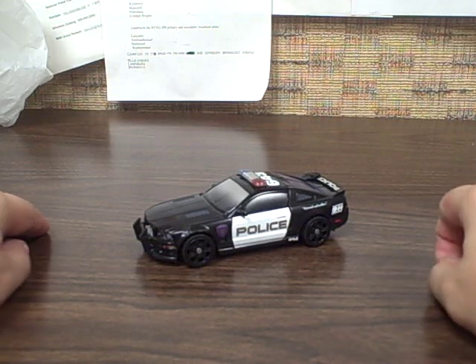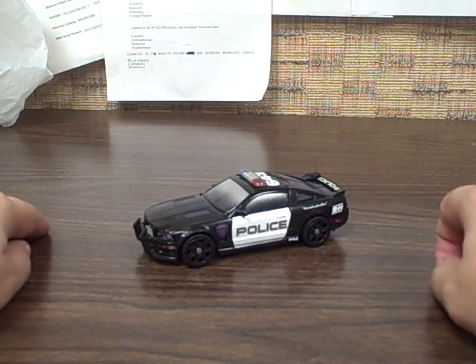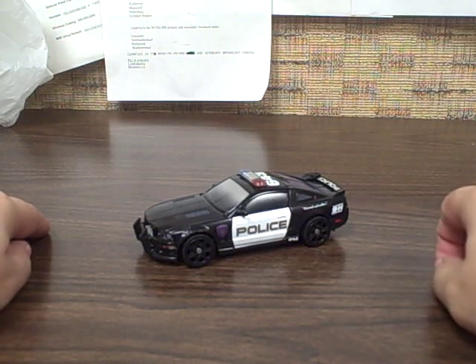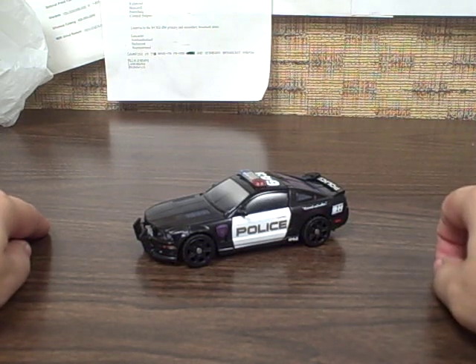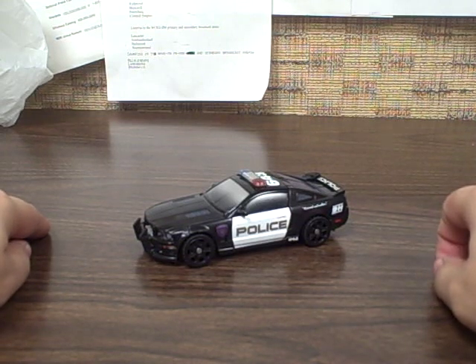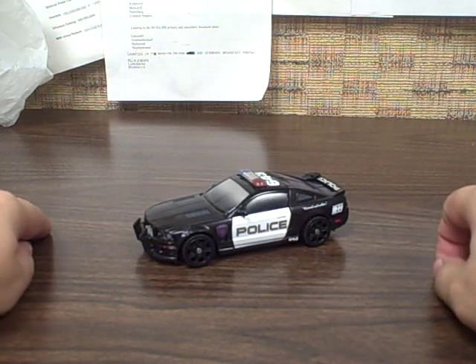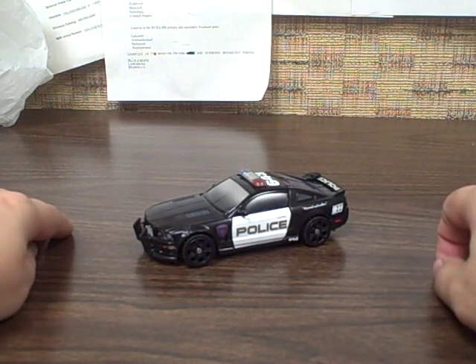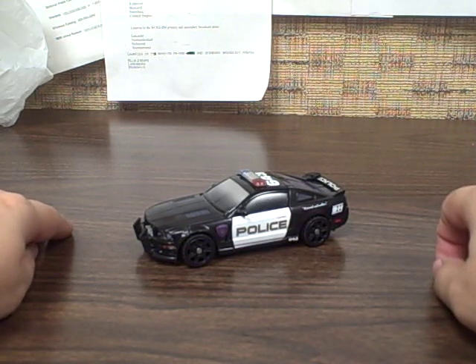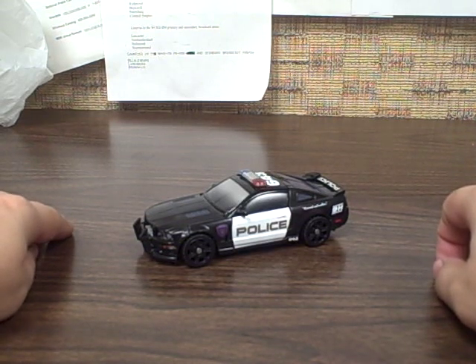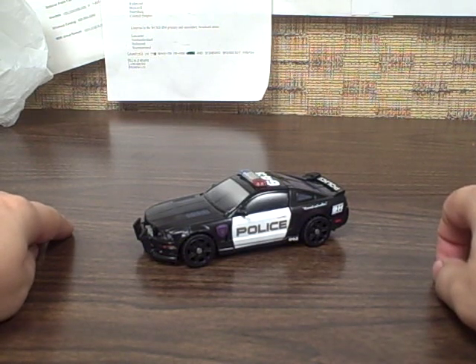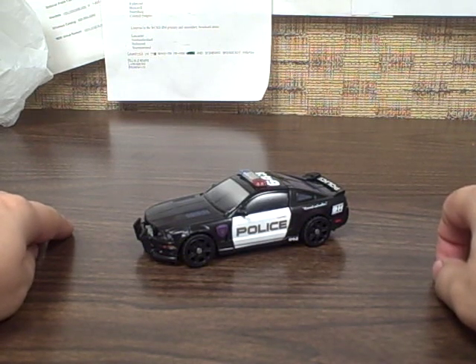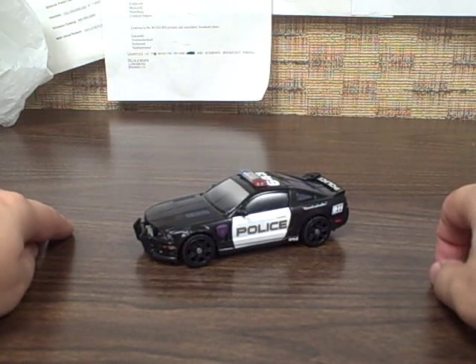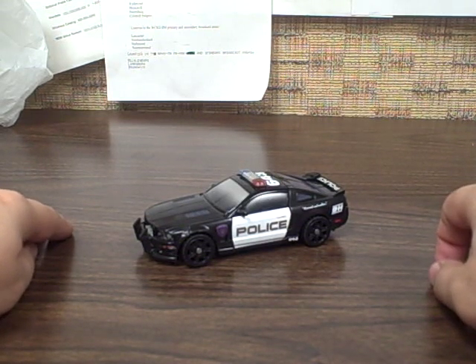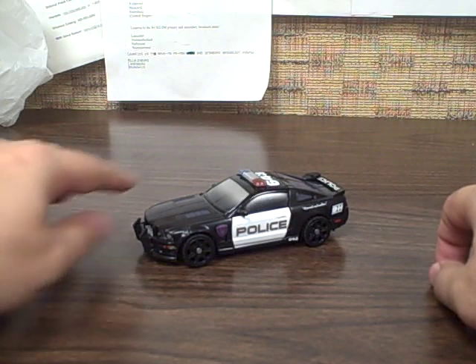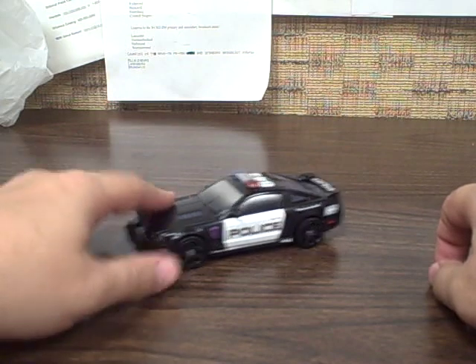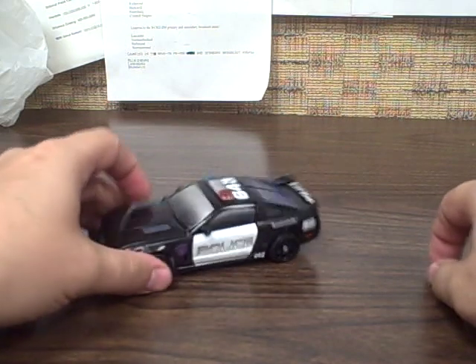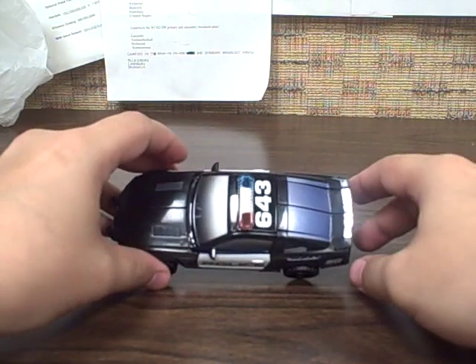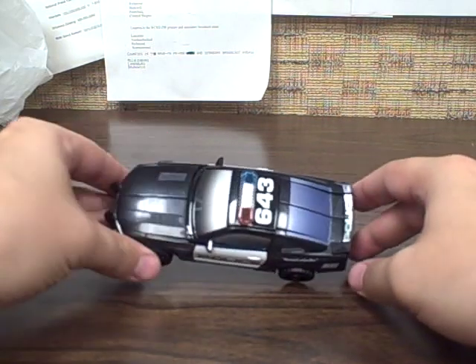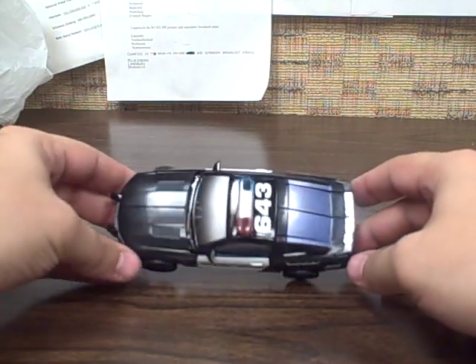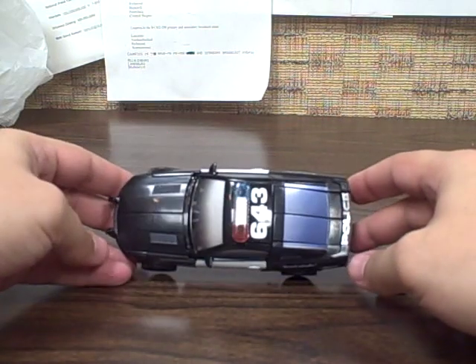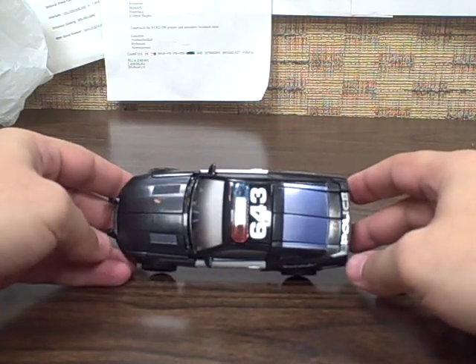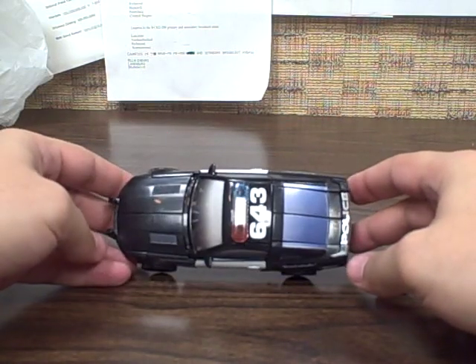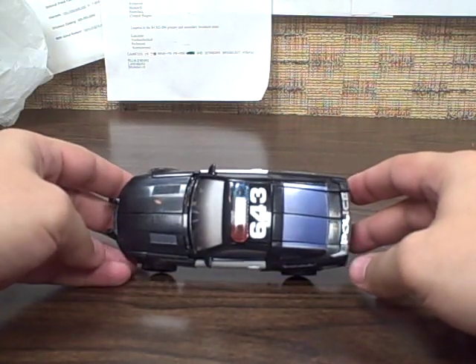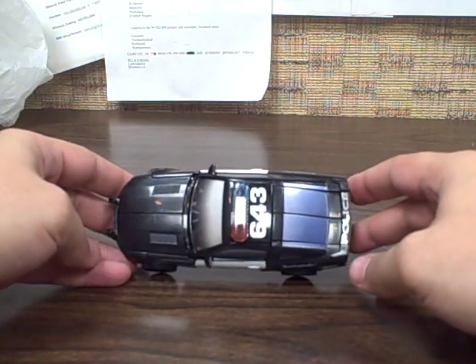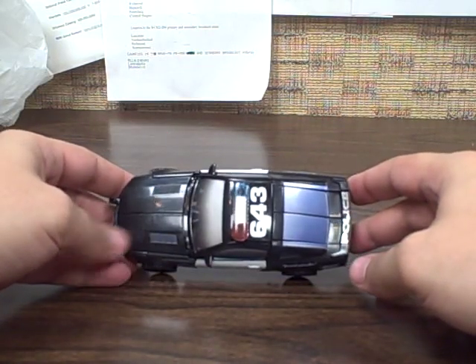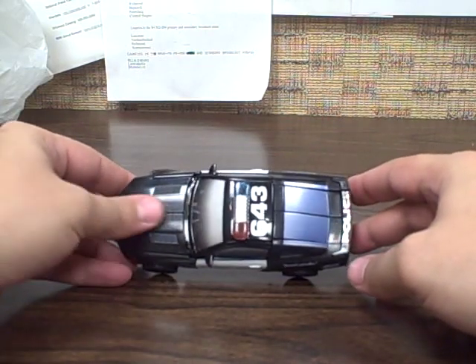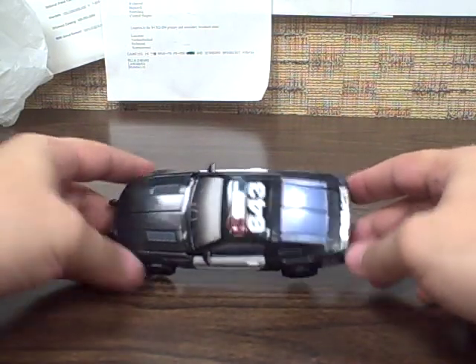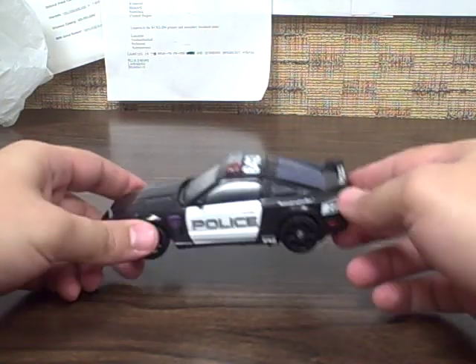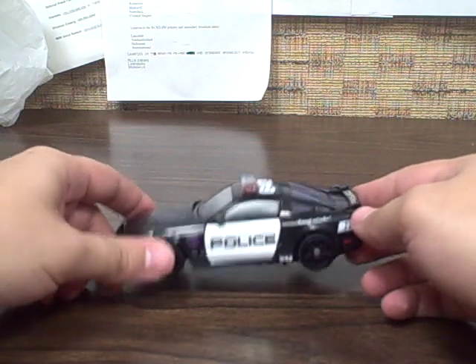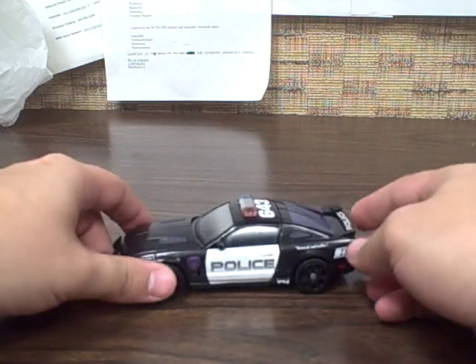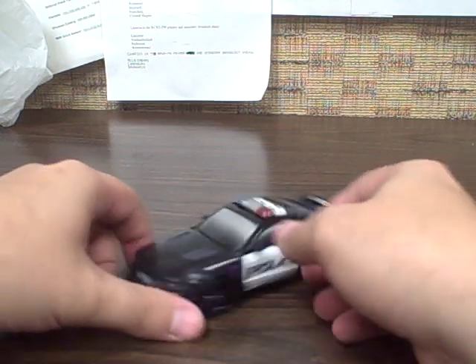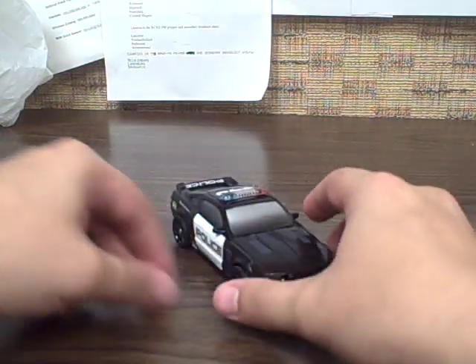This is the video review for Transformers Movie Premium Barricade. As you can see, he's the Mustang police car — black and white.